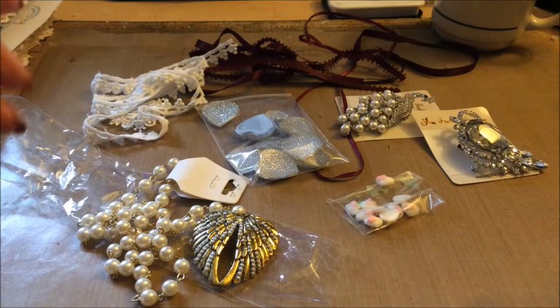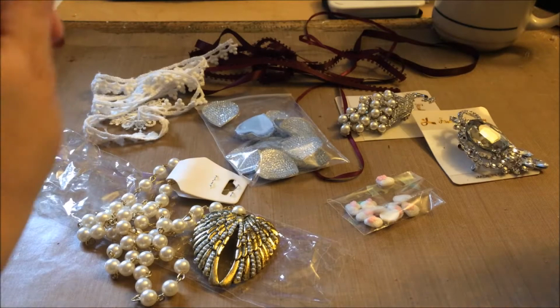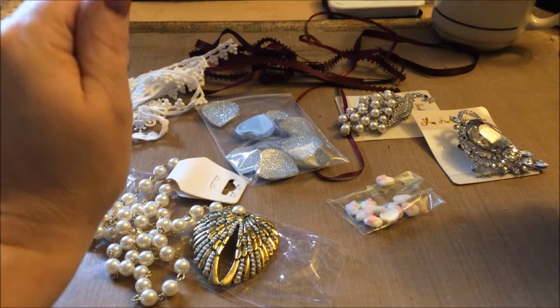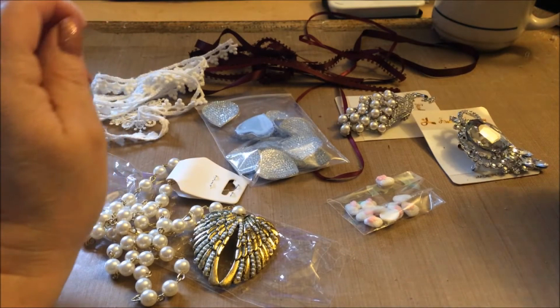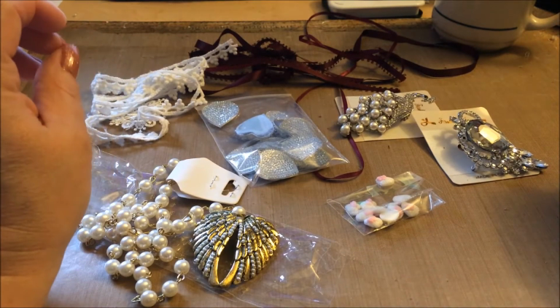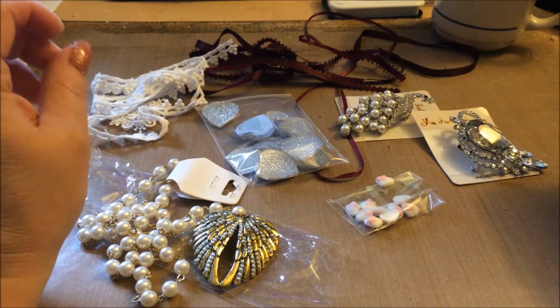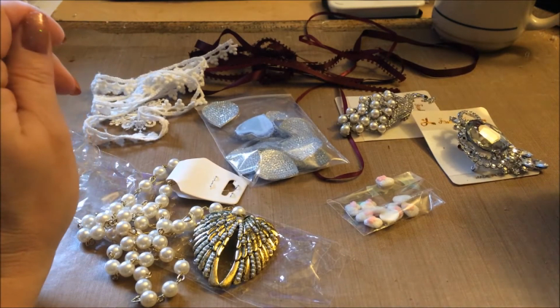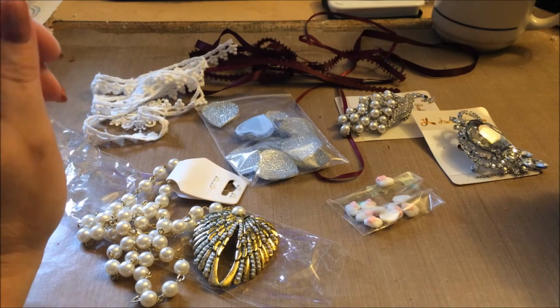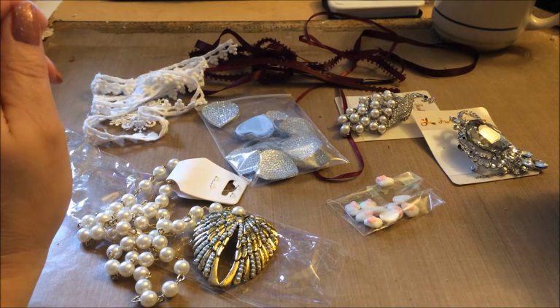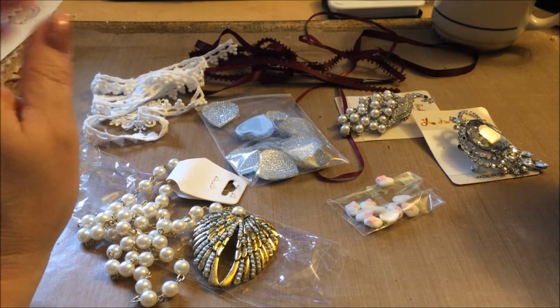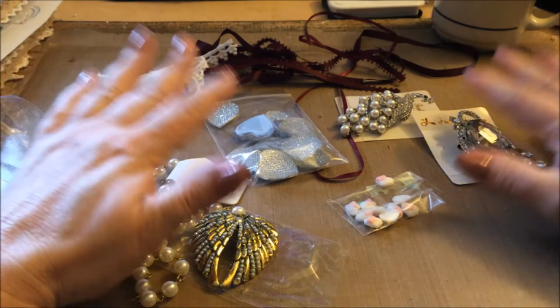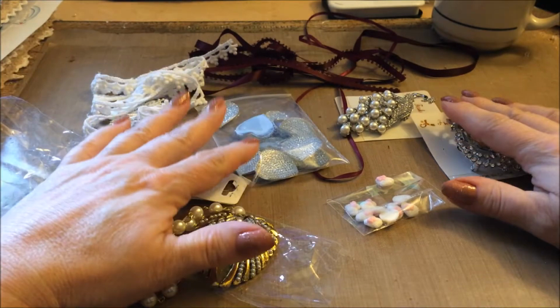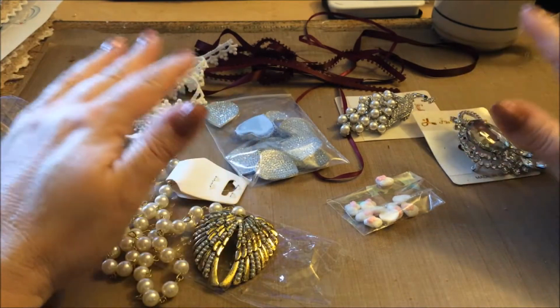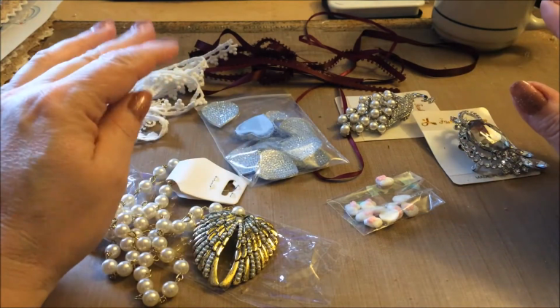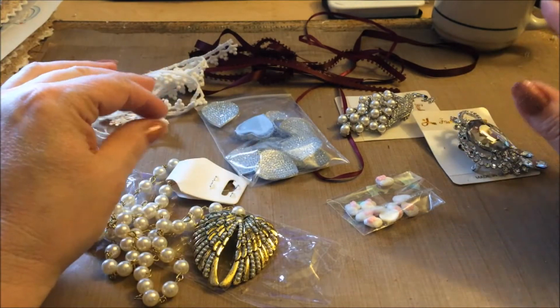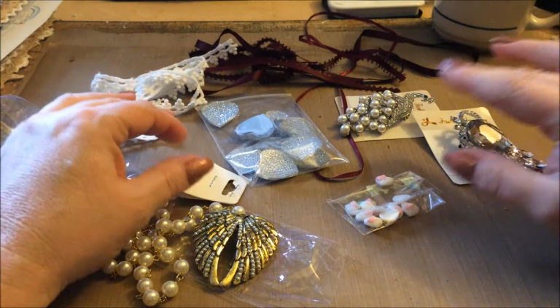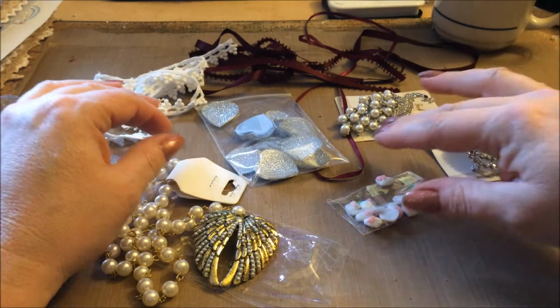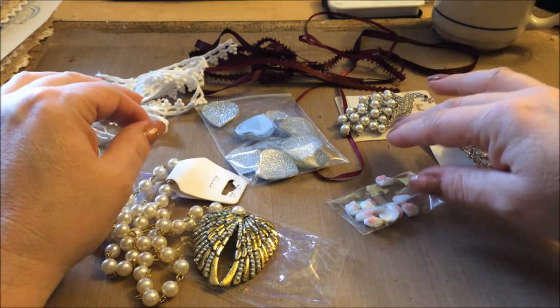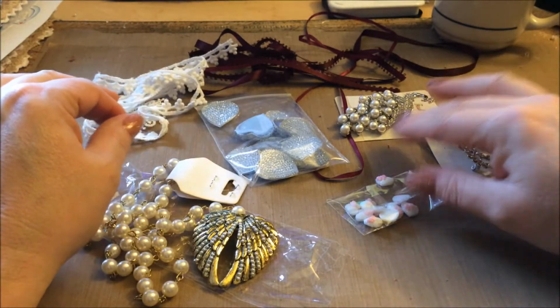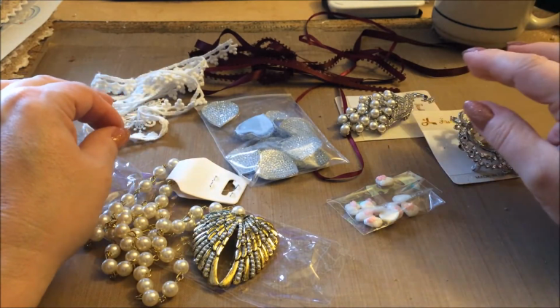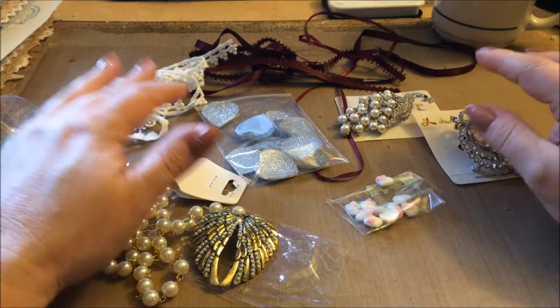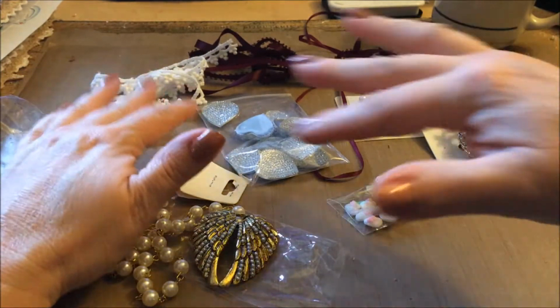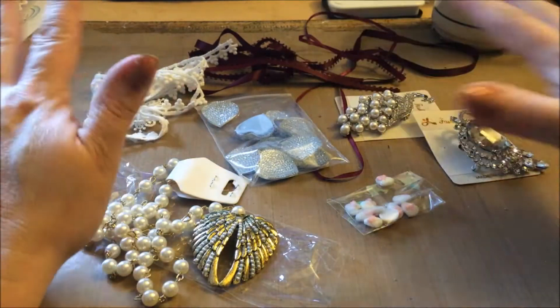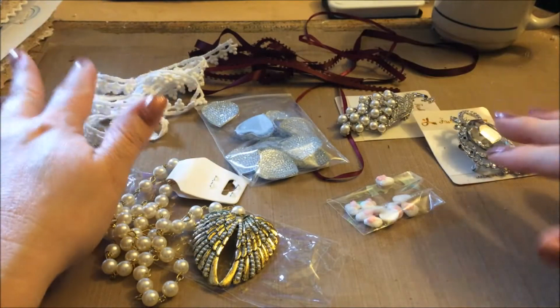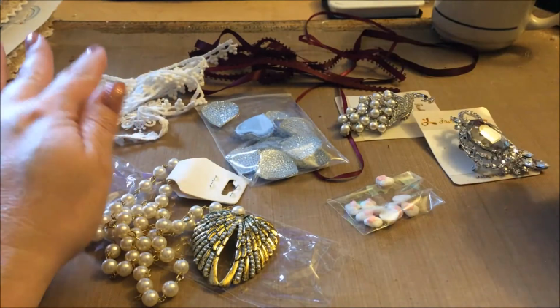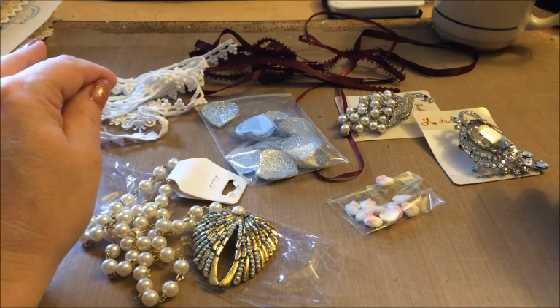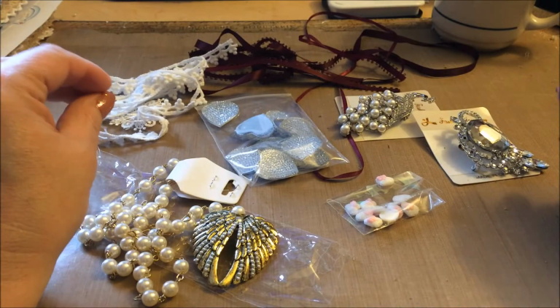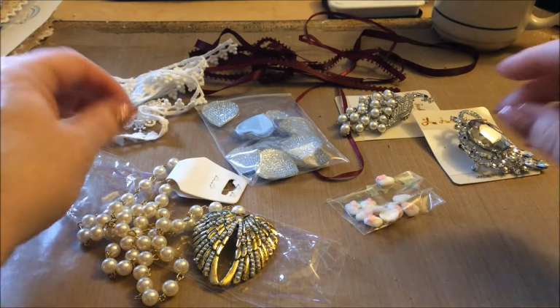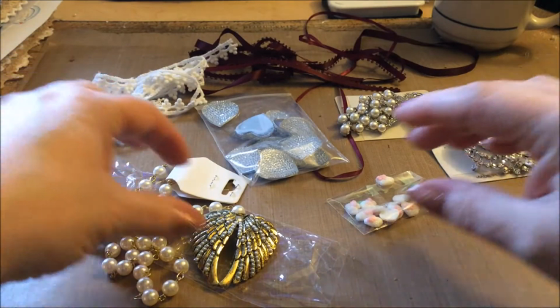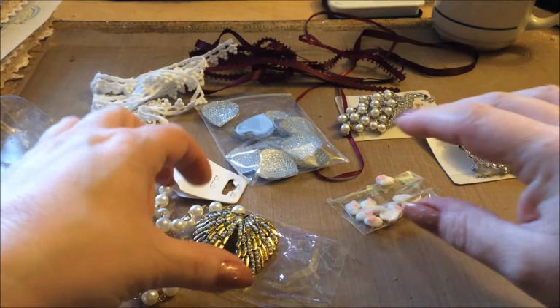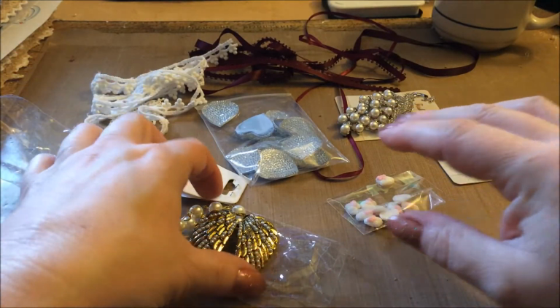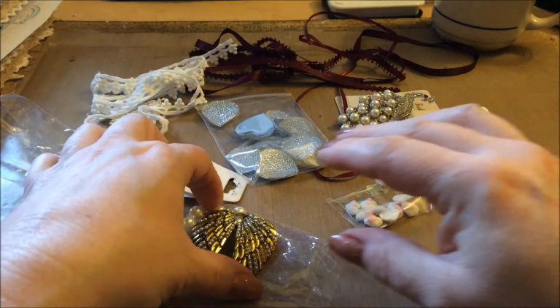Hi guys, it's me, Karen, and I've come to show you my design team package from Natasha's scrapbook corner. It's what you see in front of you here, and I will show you each piece.